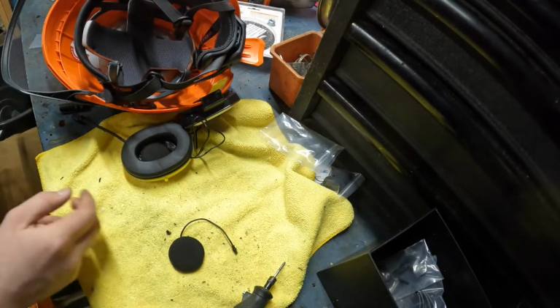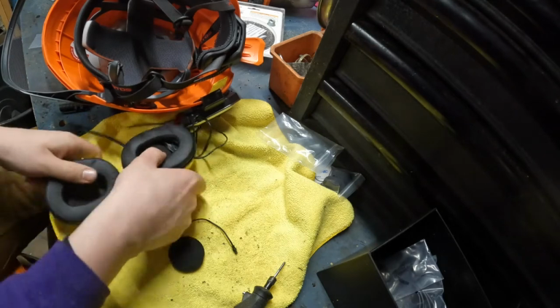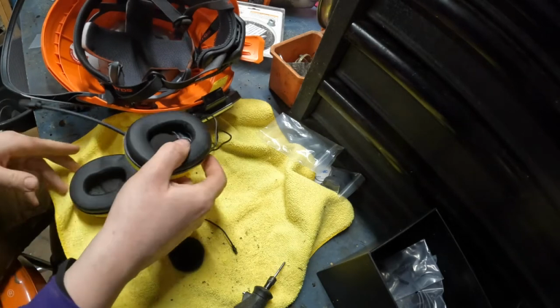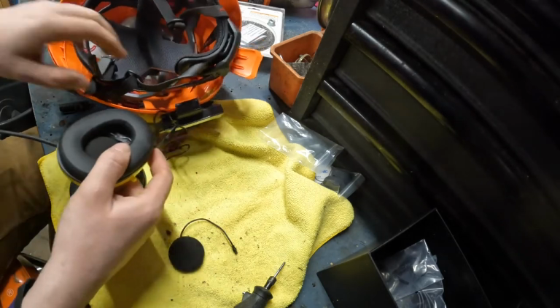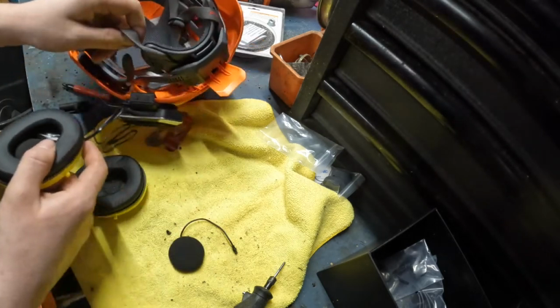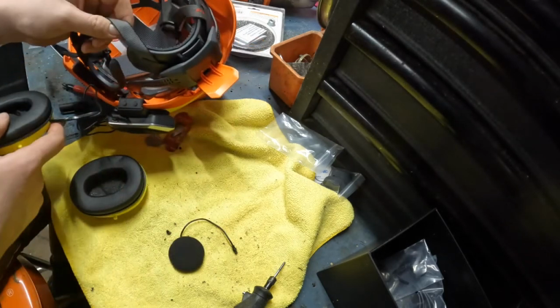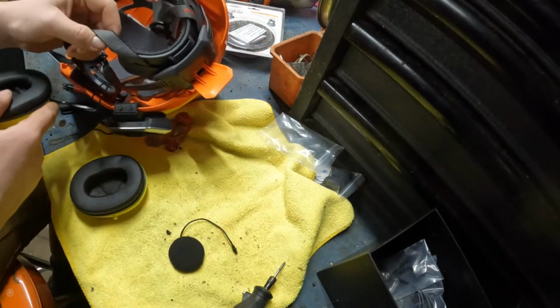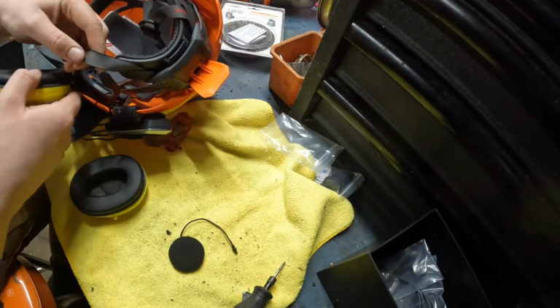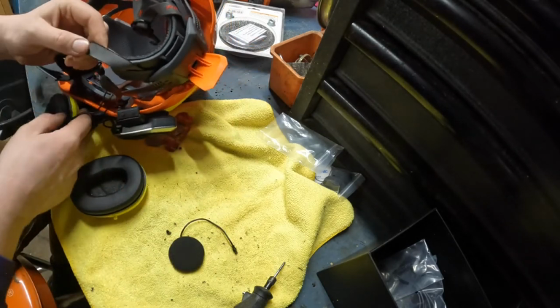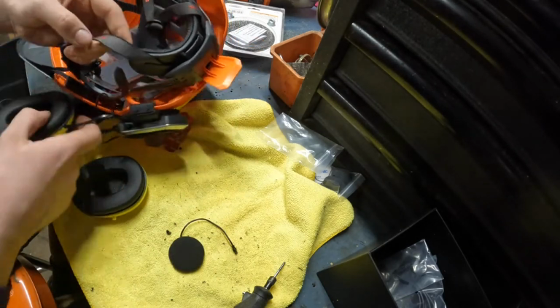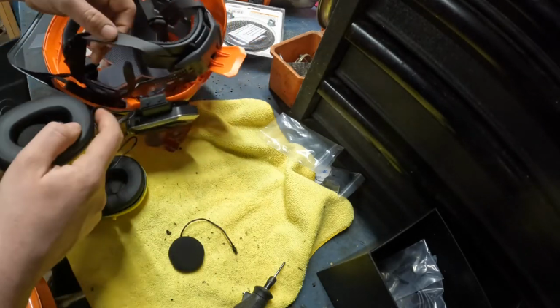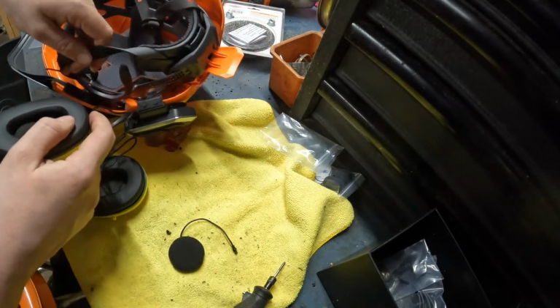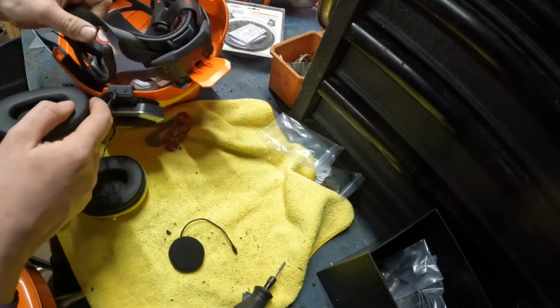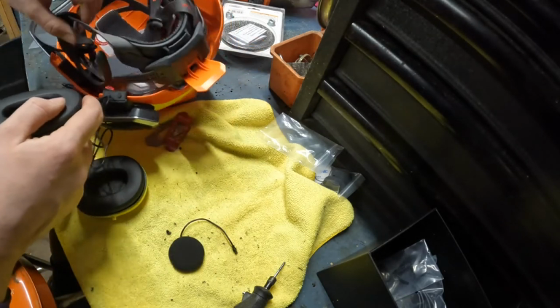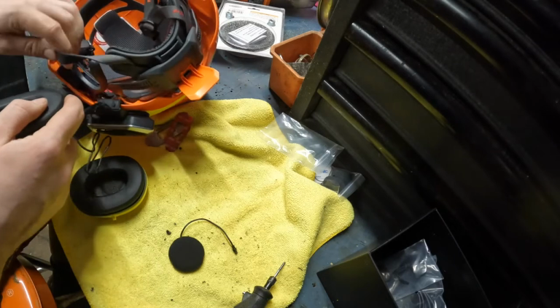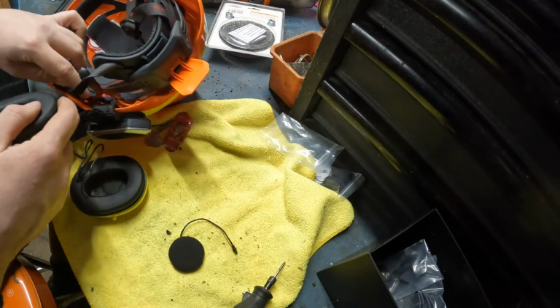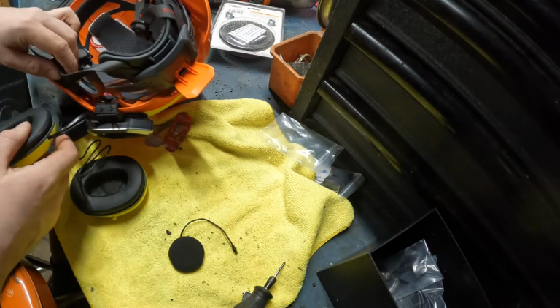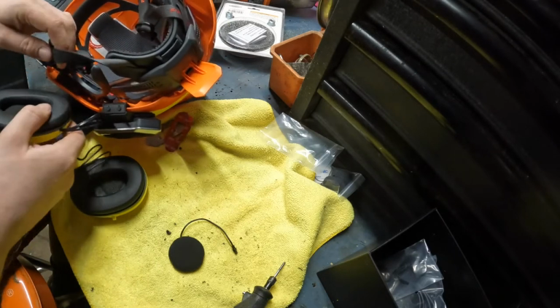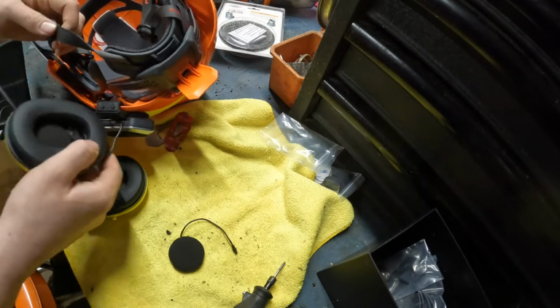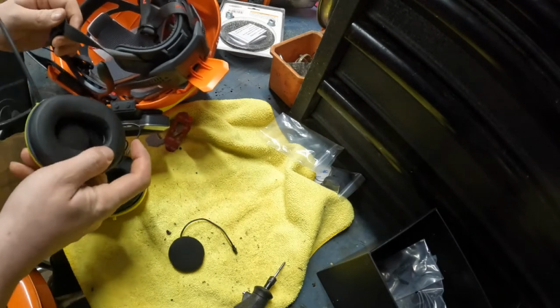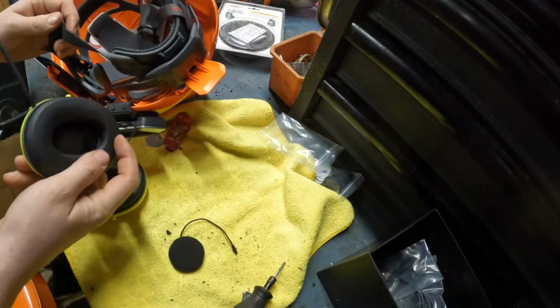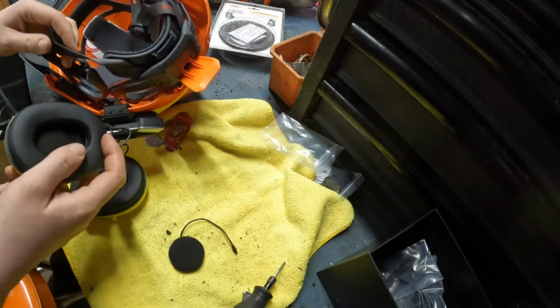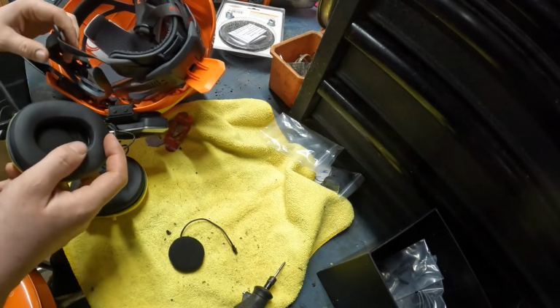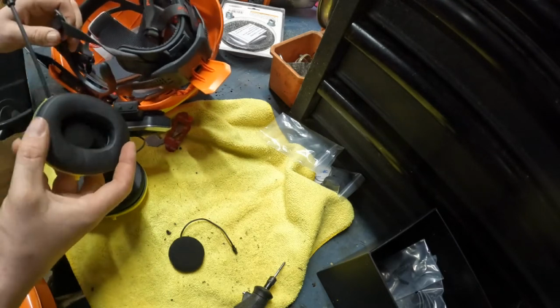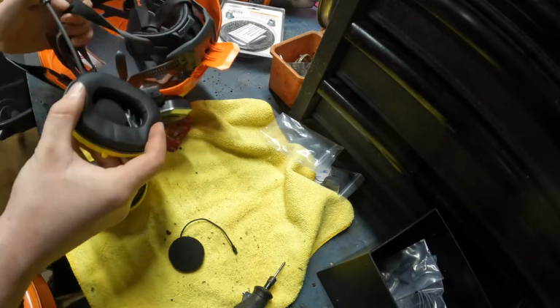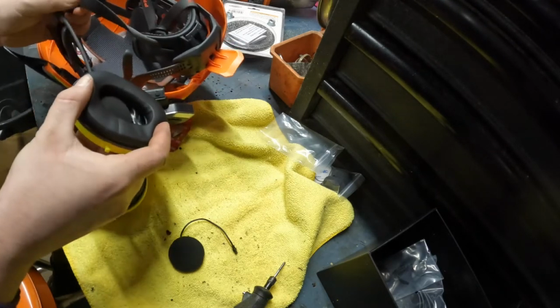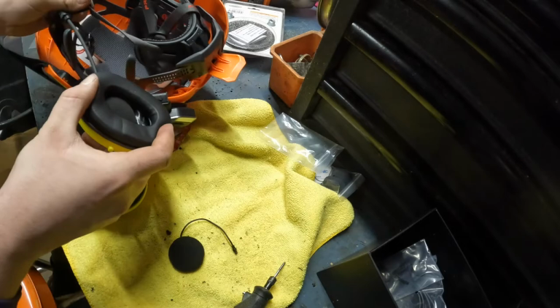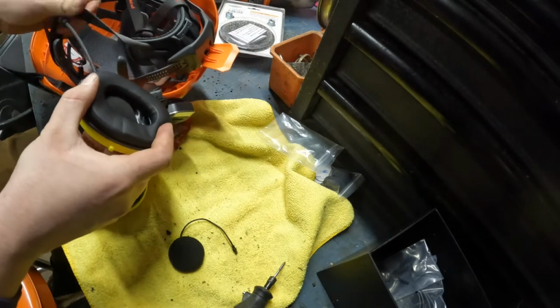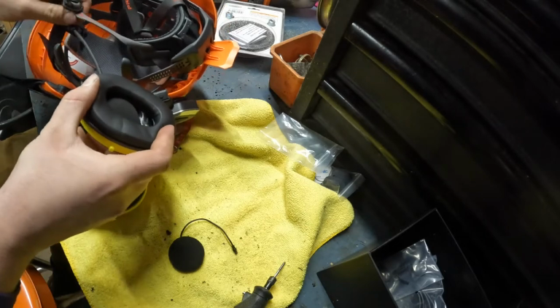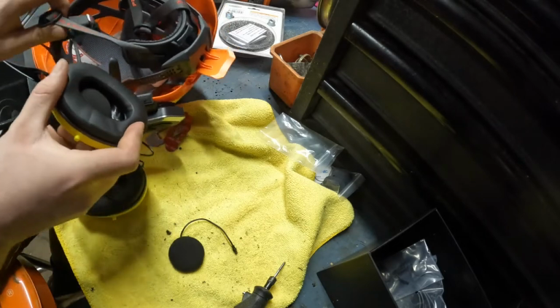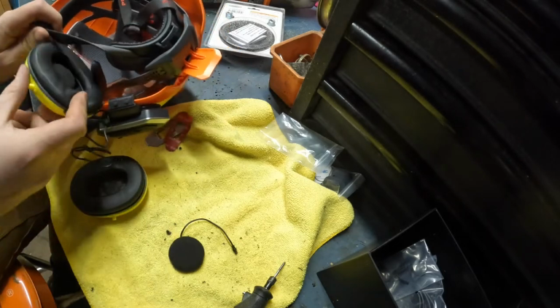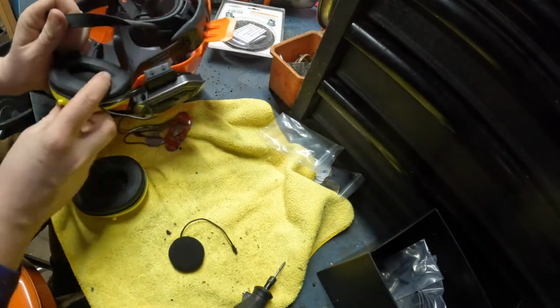So now that this is good to go, you're going to put it back in. I don't know which way. I don't wear the chin strap like I'm supposed to.